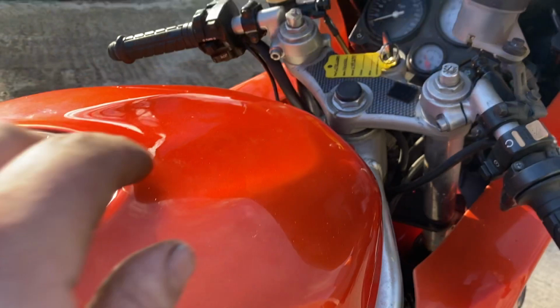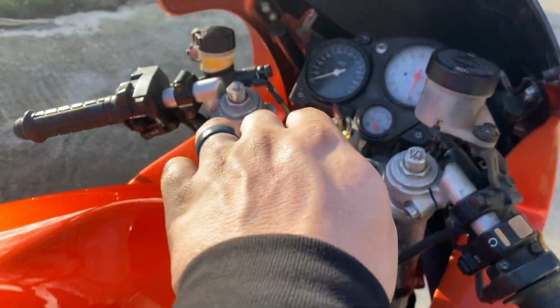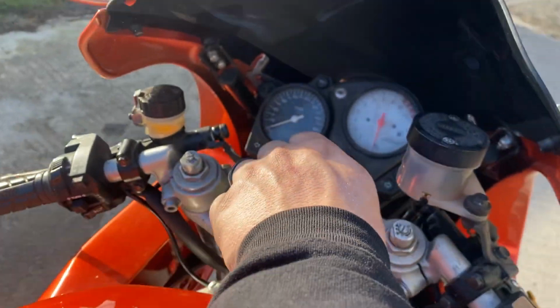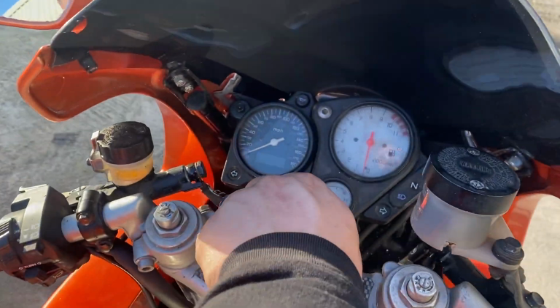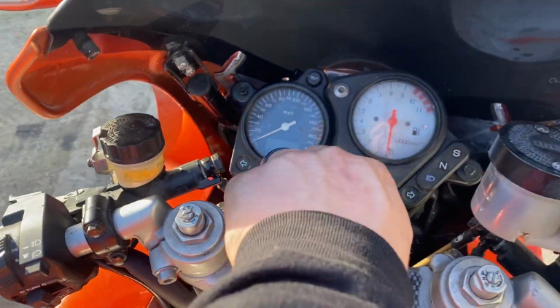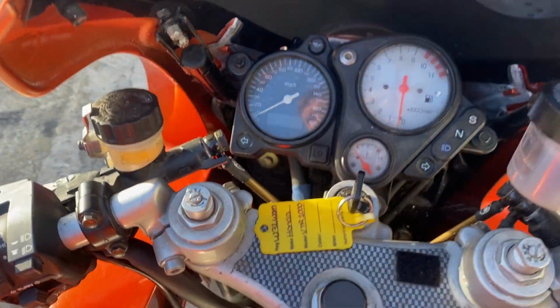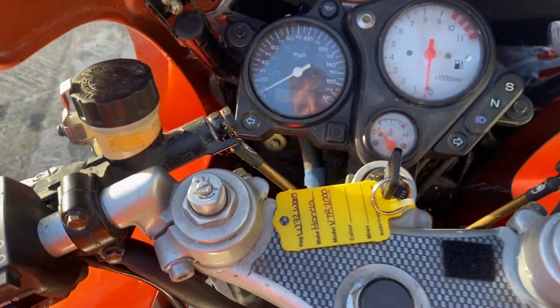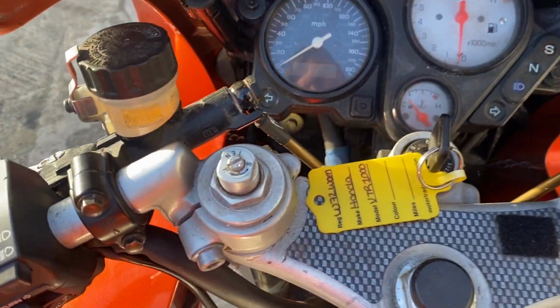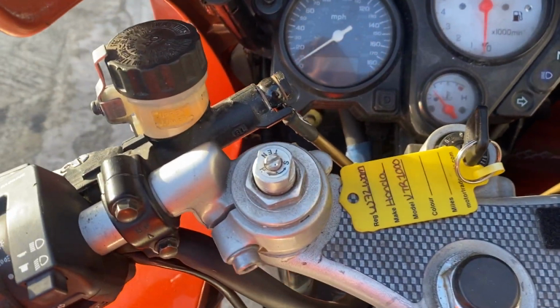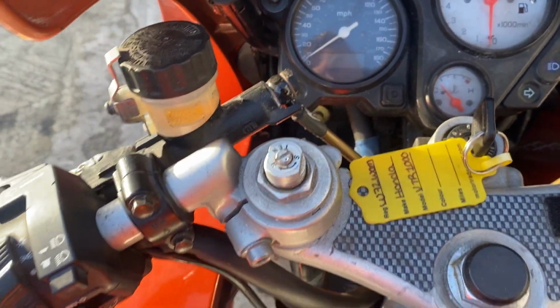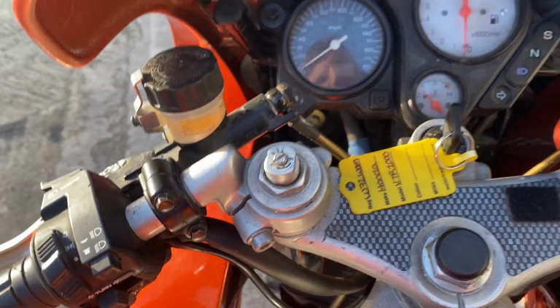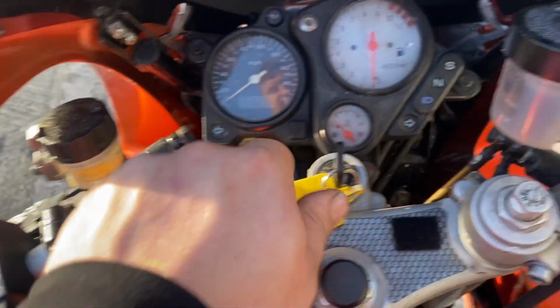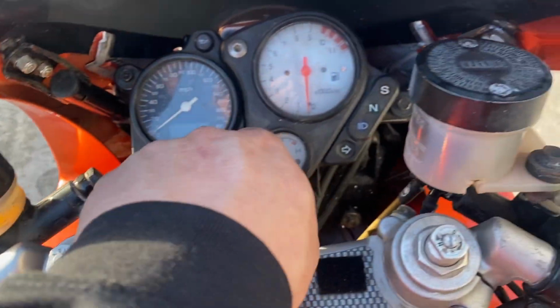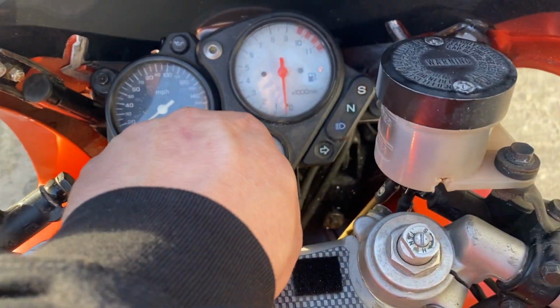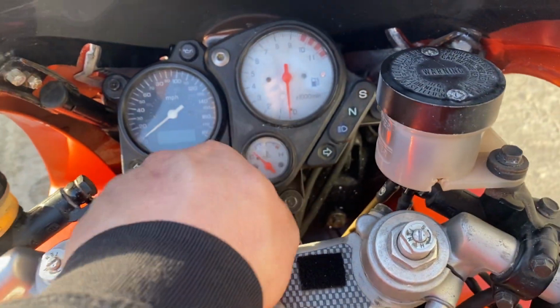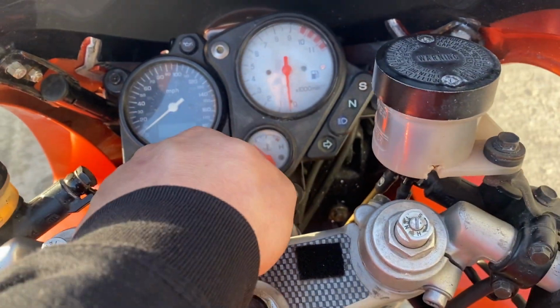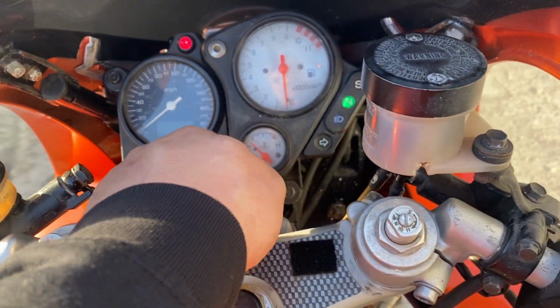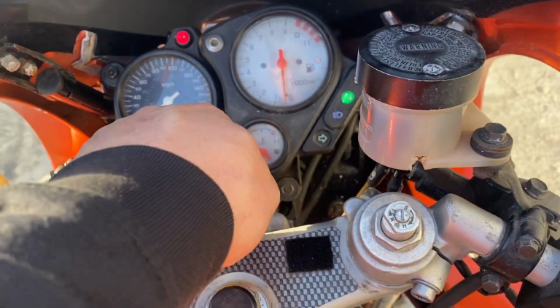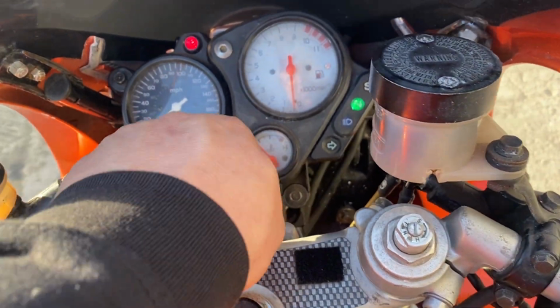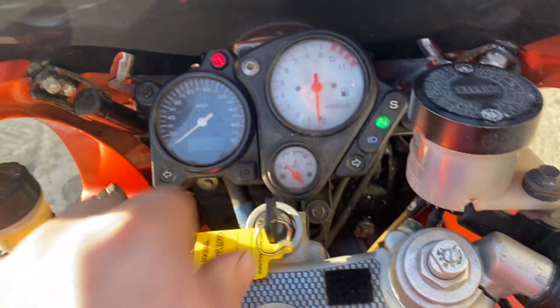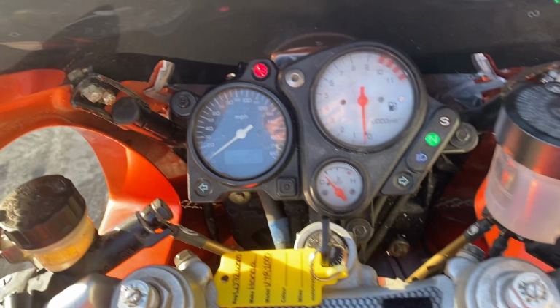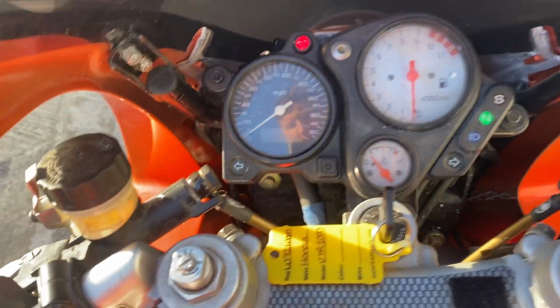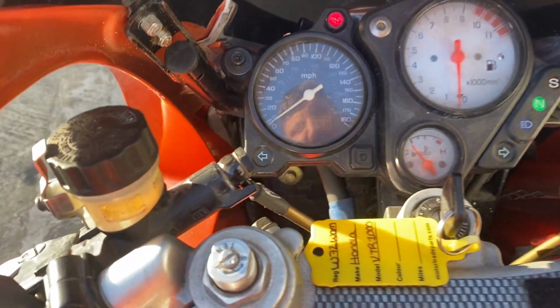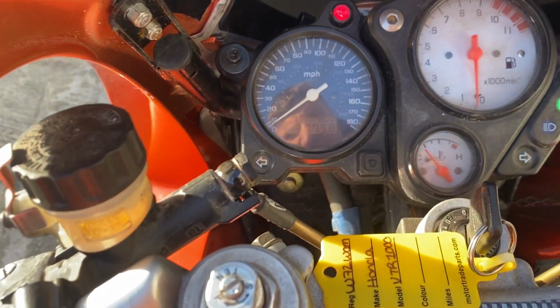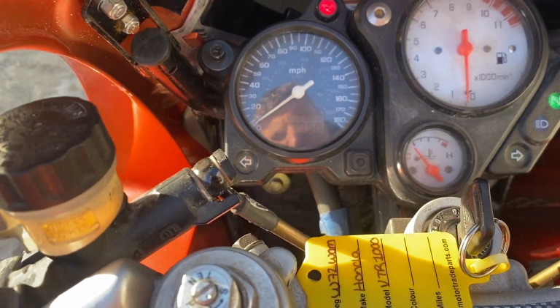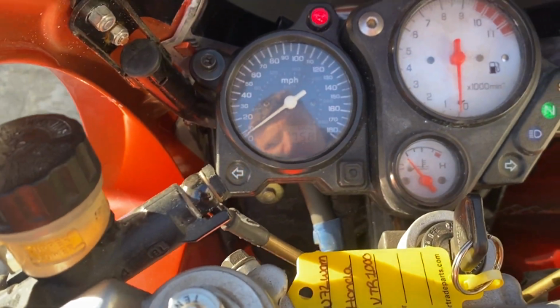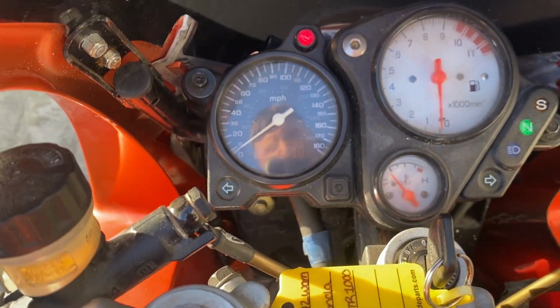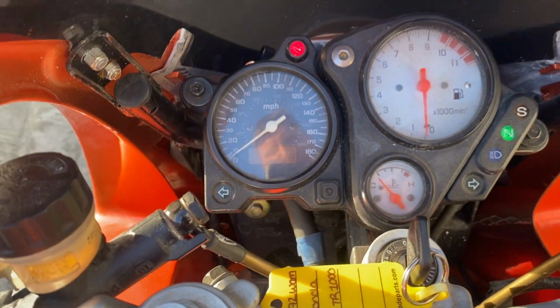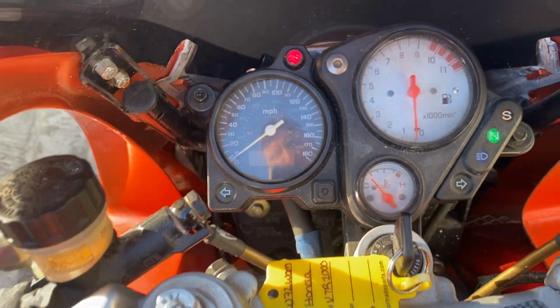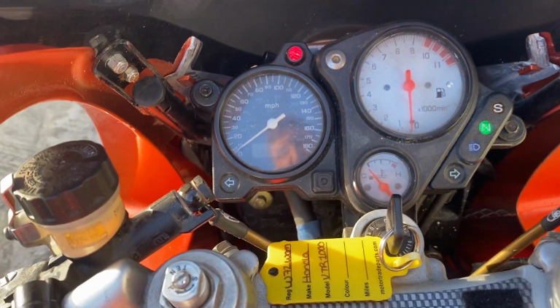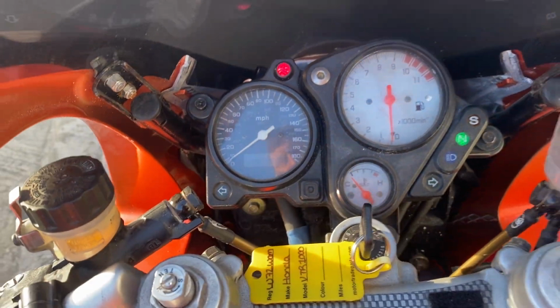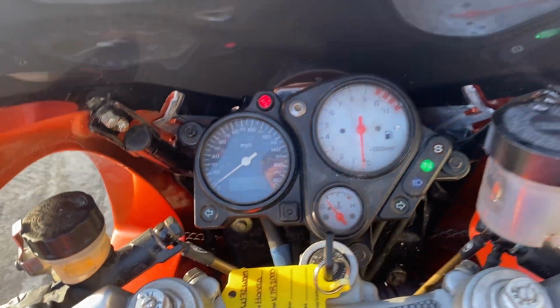The bike's showing — I'll tell you when it loads up — 30,758 miles.